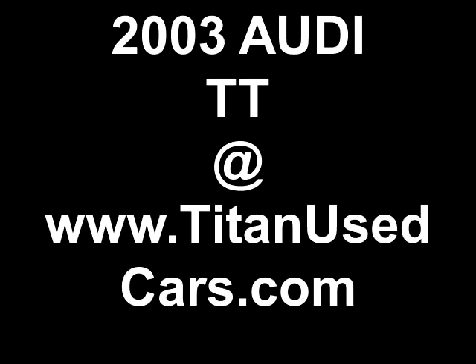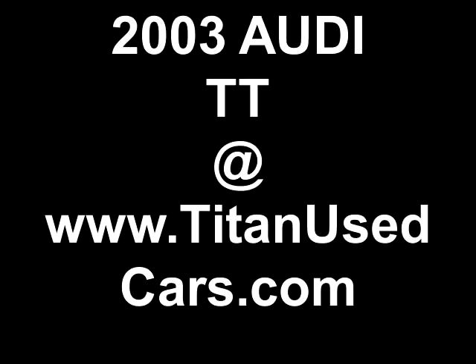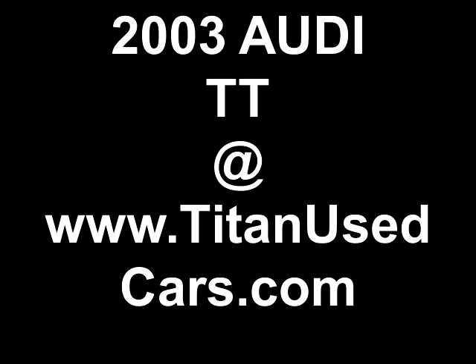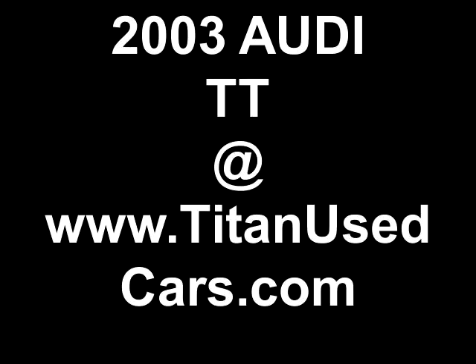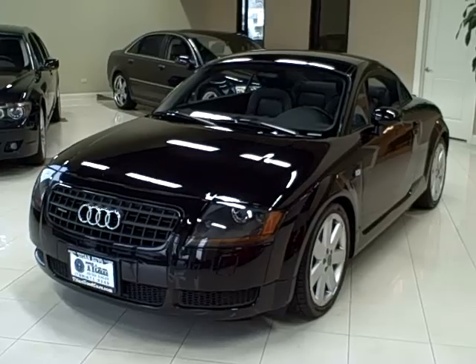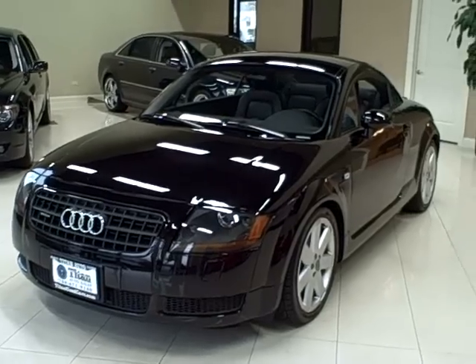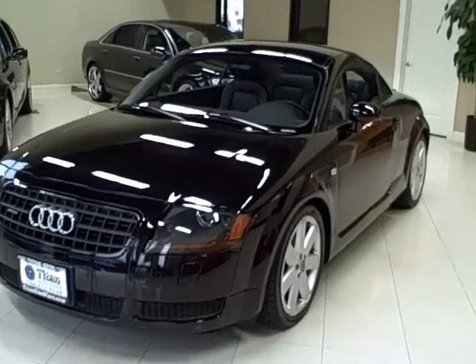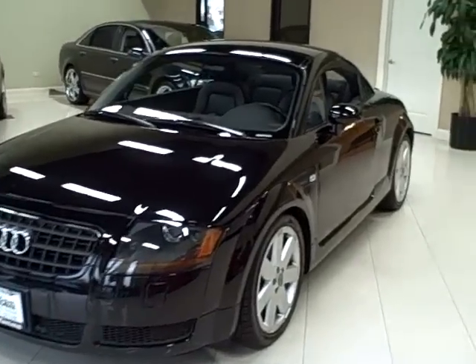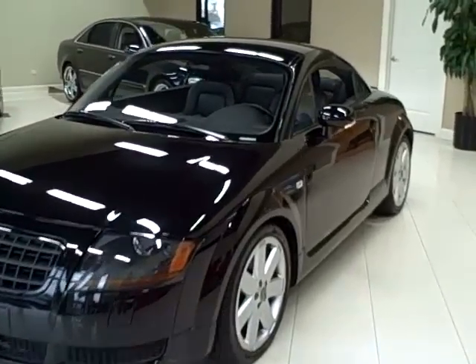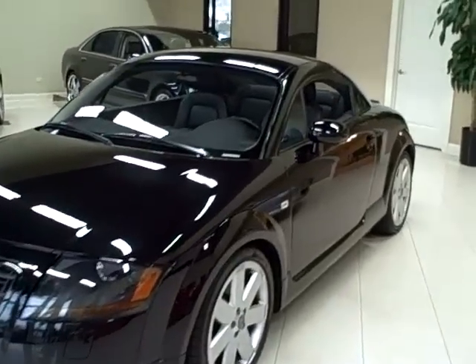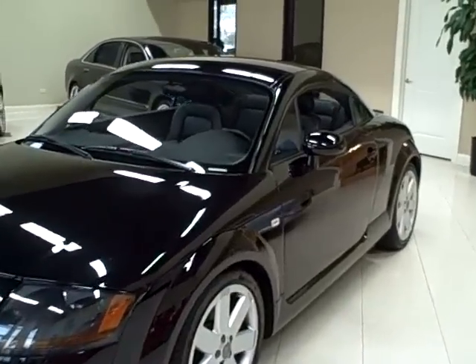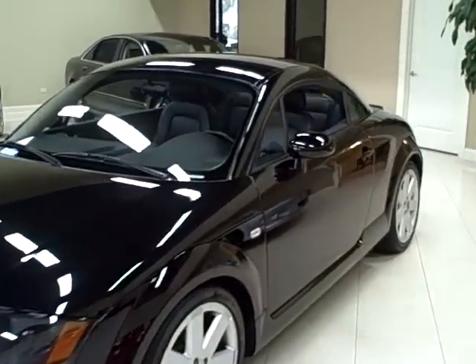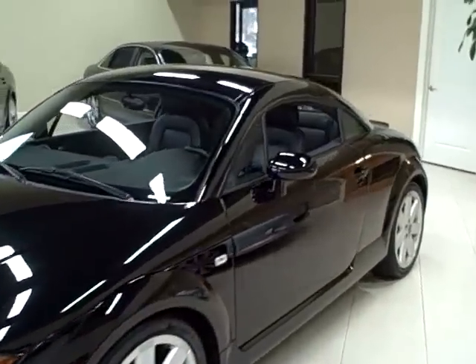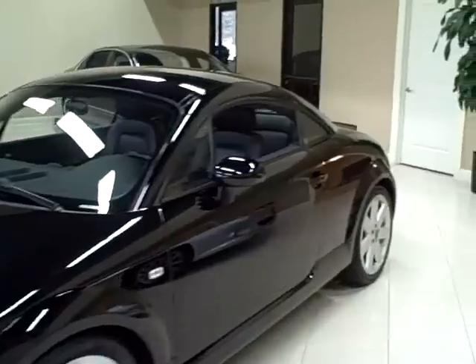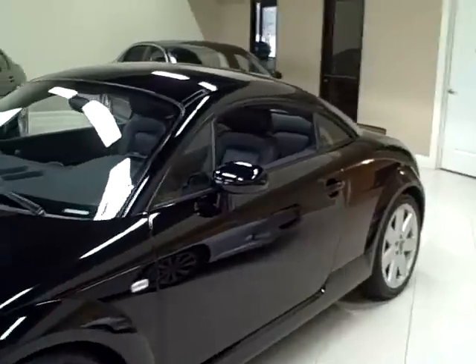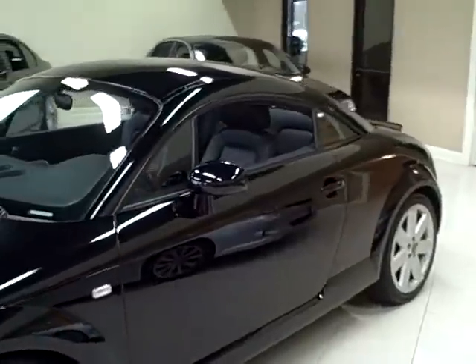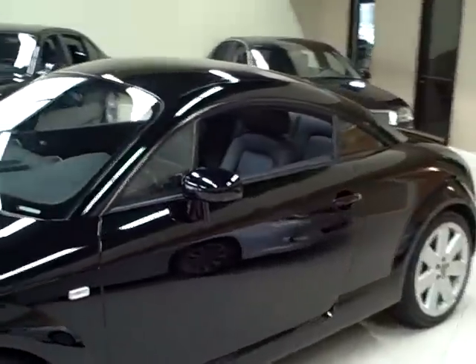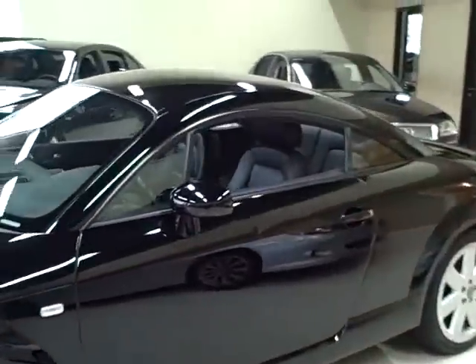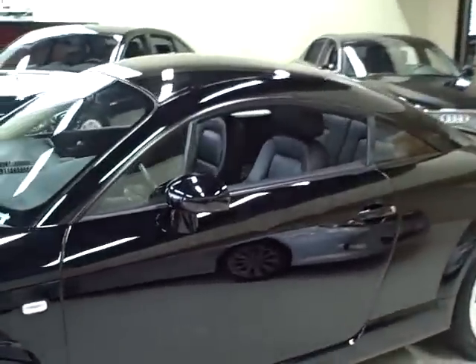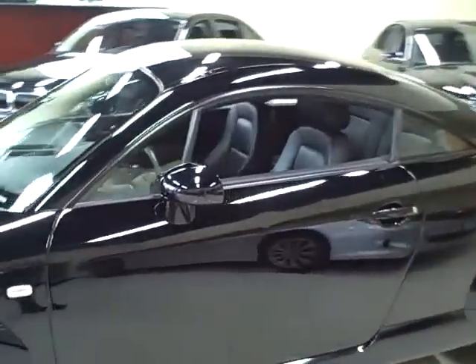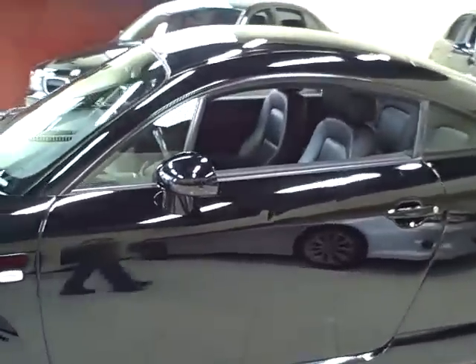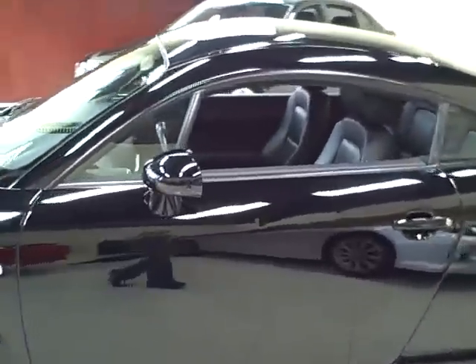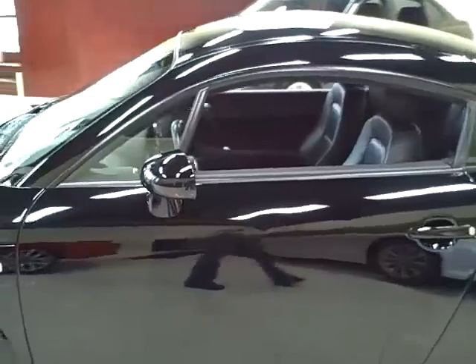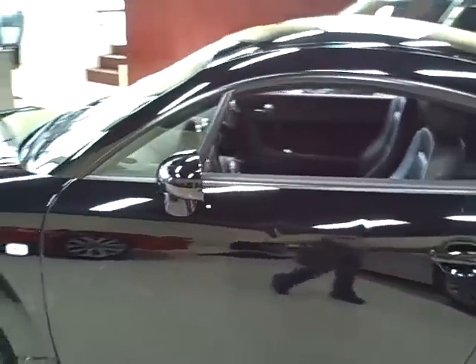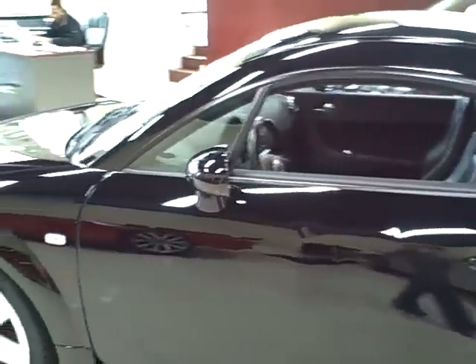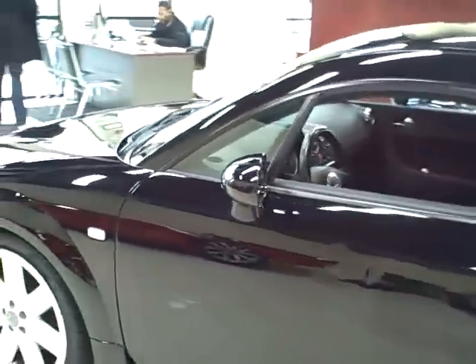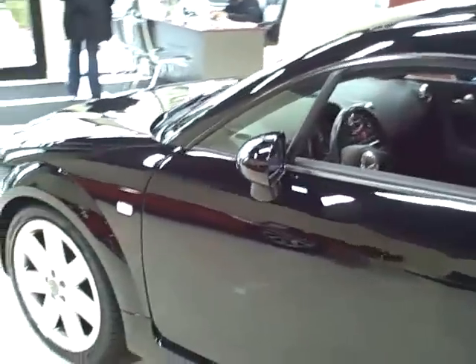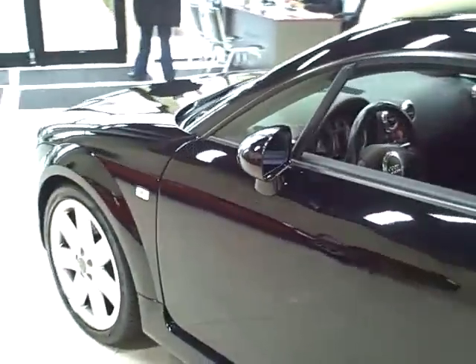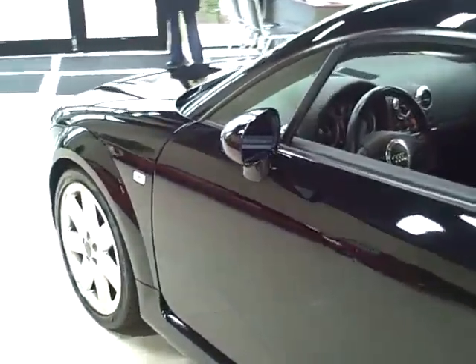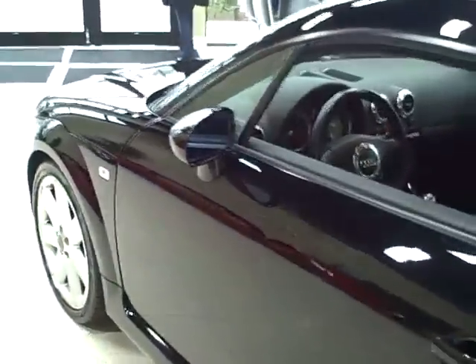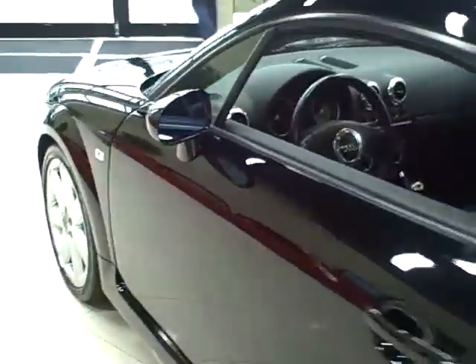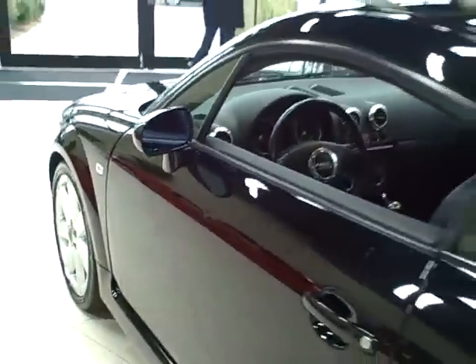This 2003 Audi TT is available from Titan Auto Sales. It features an ebony leather interior wrapped in a brilliant black clear coat exterior.